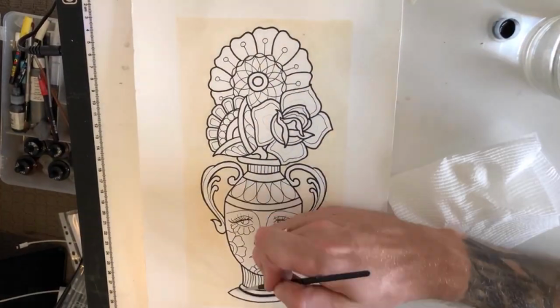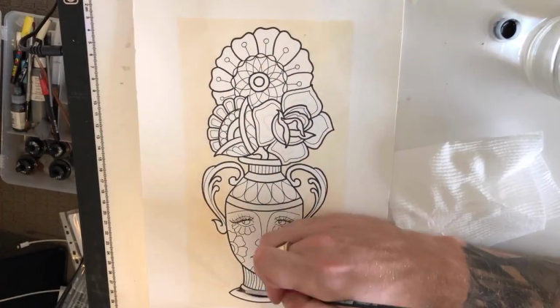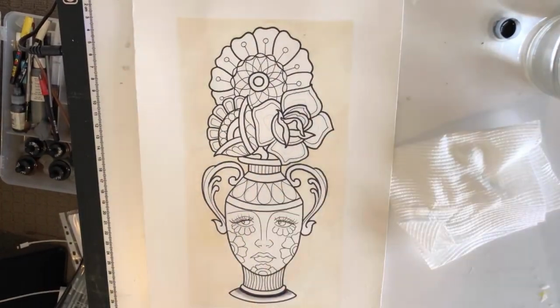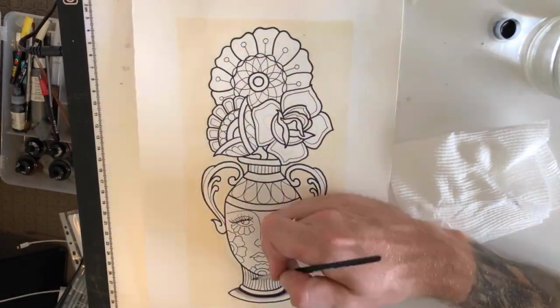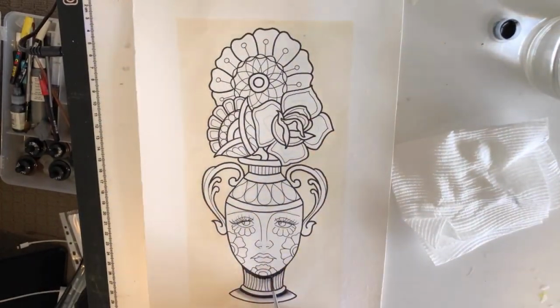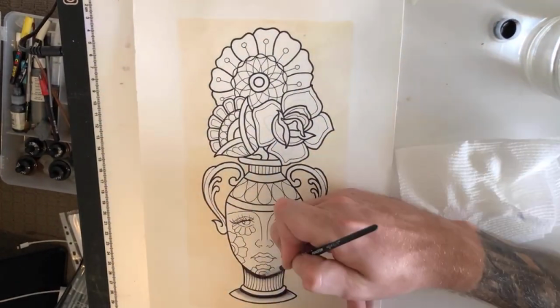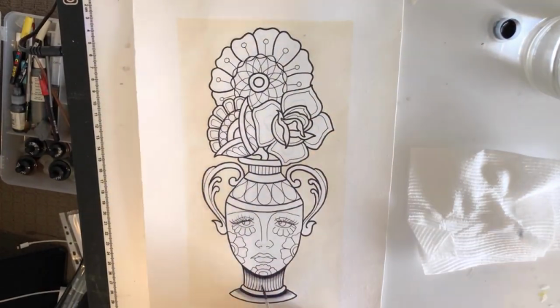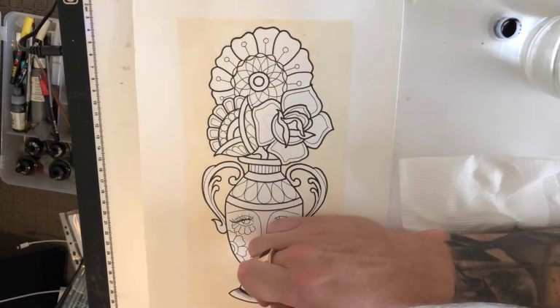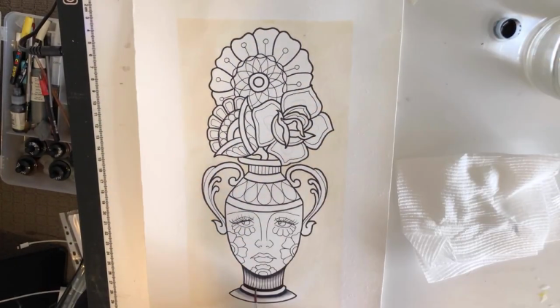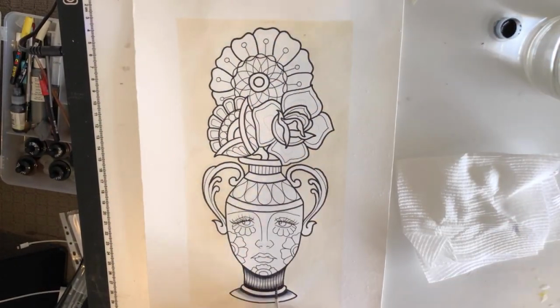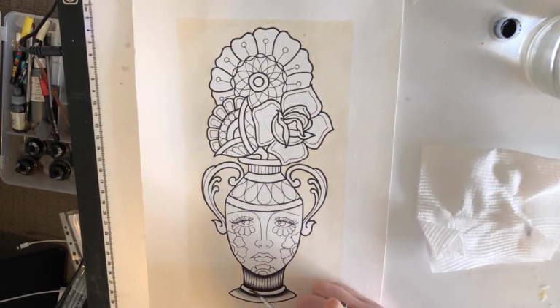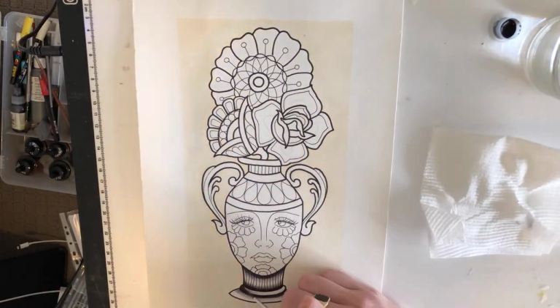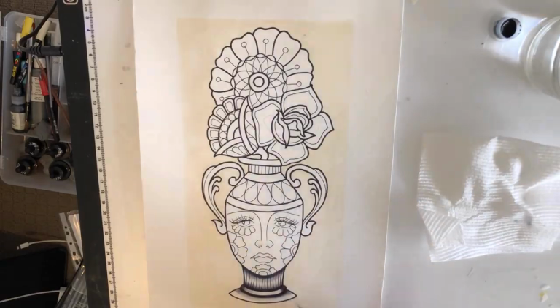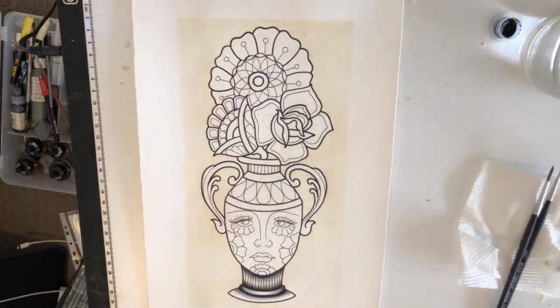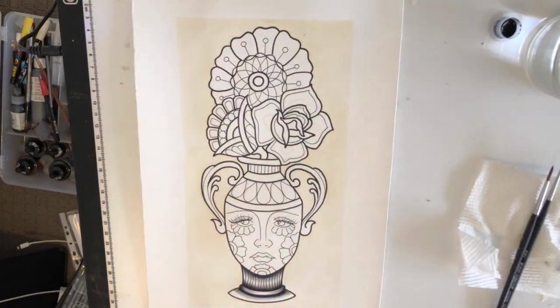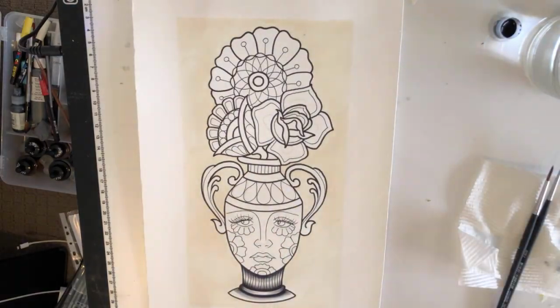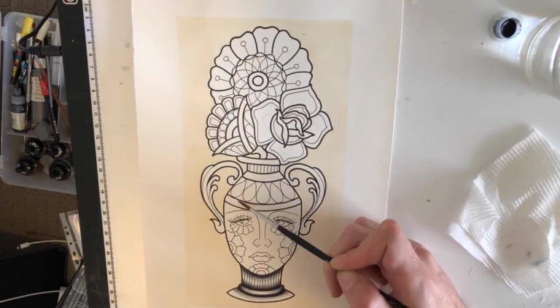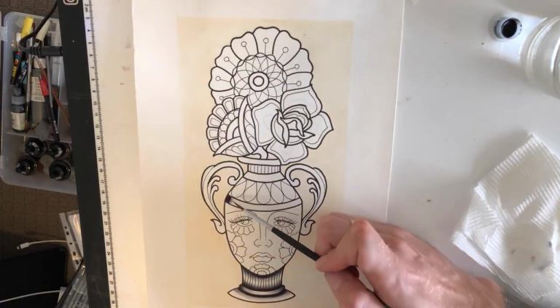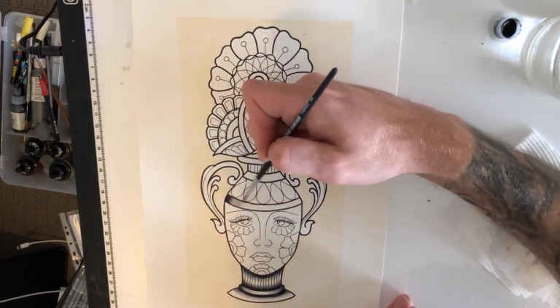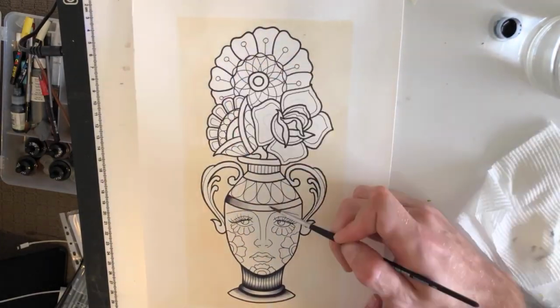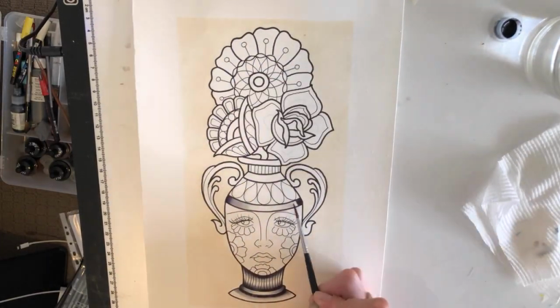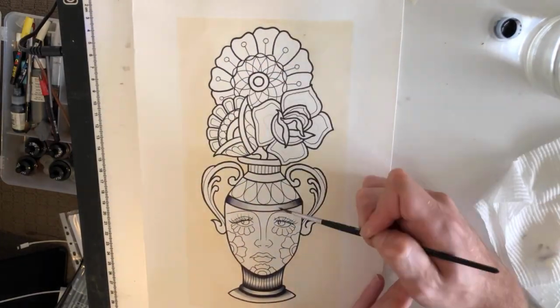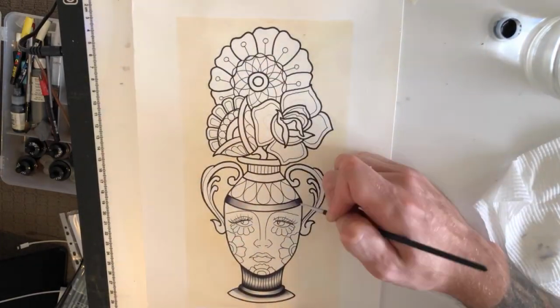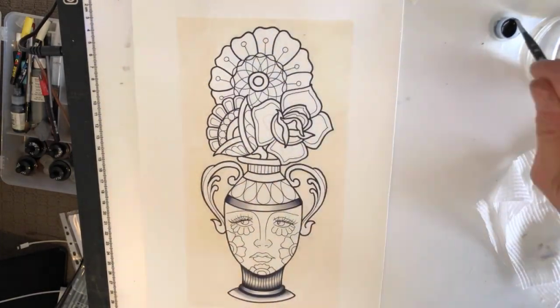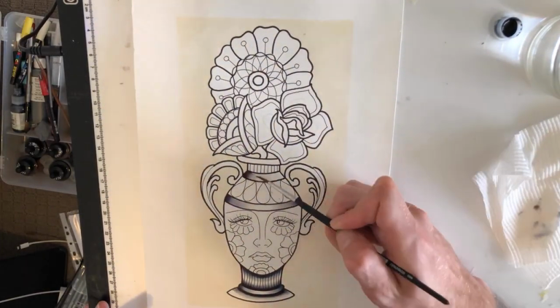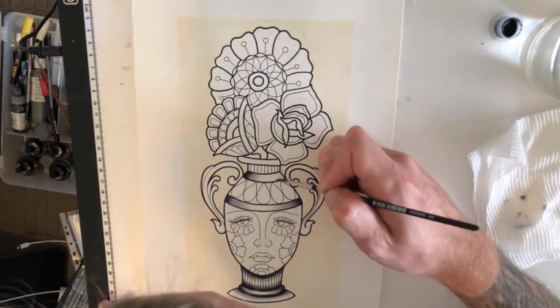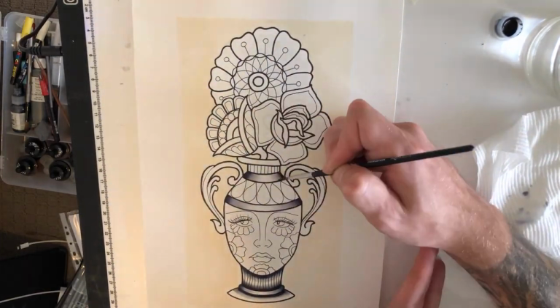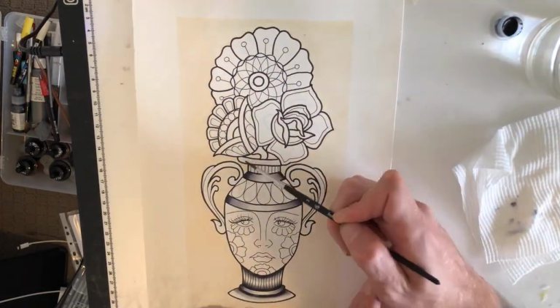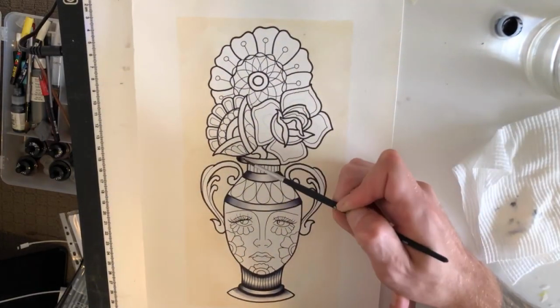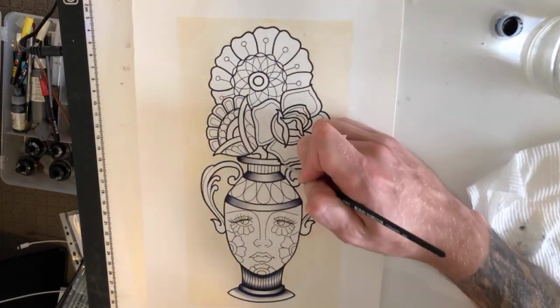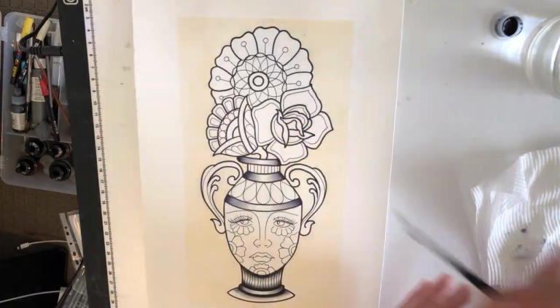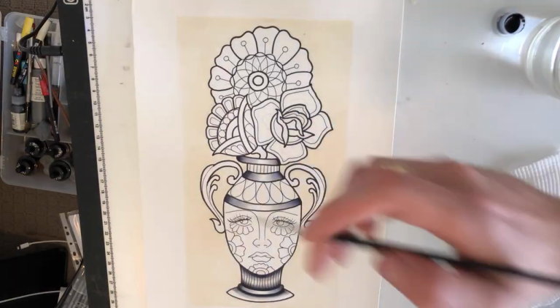Once I remove the tape, I start the shading. For this project, I have used the Ecoline inks and a brush for the shading.